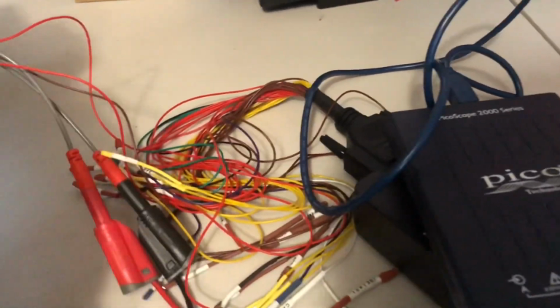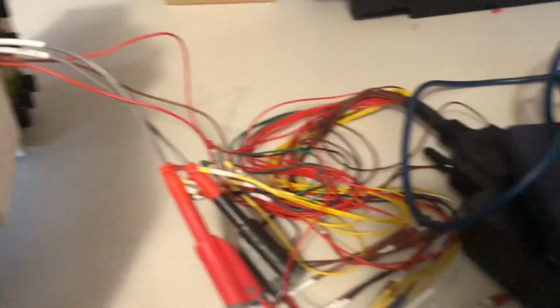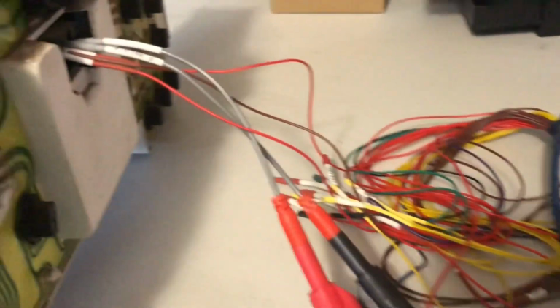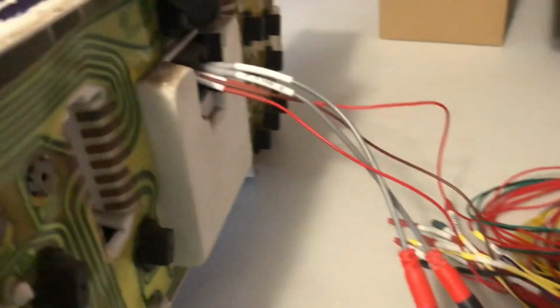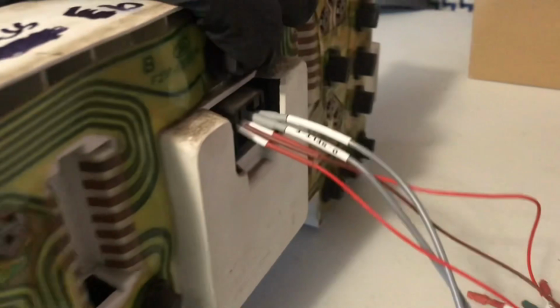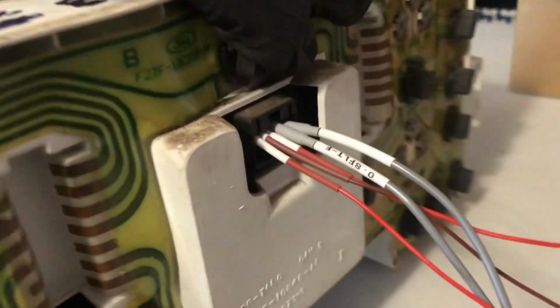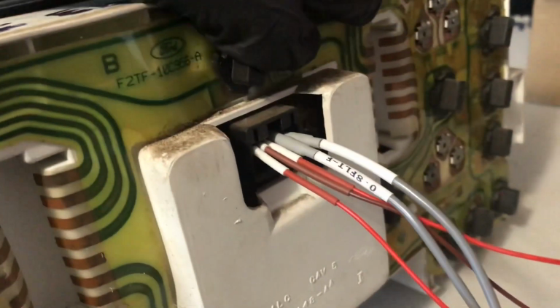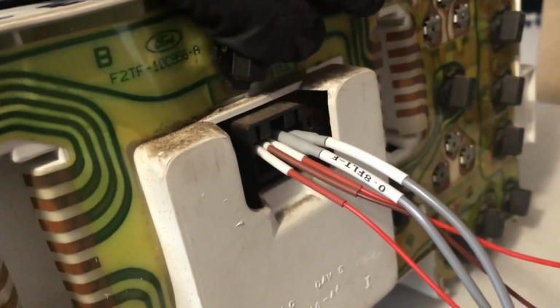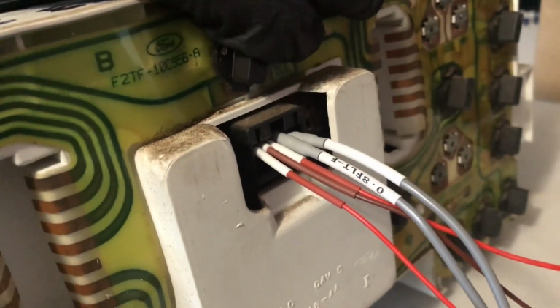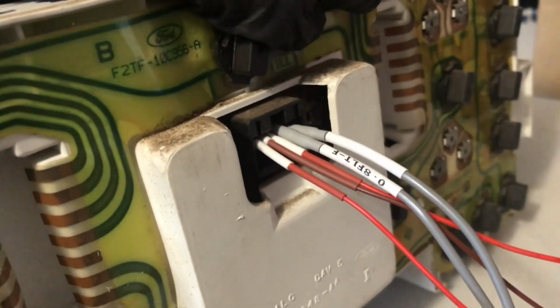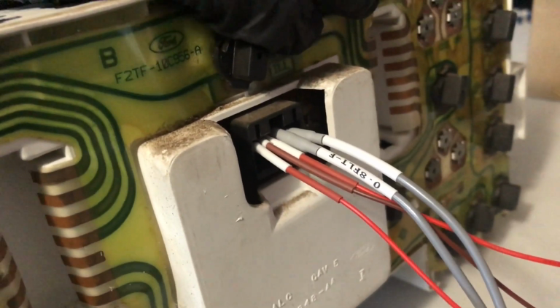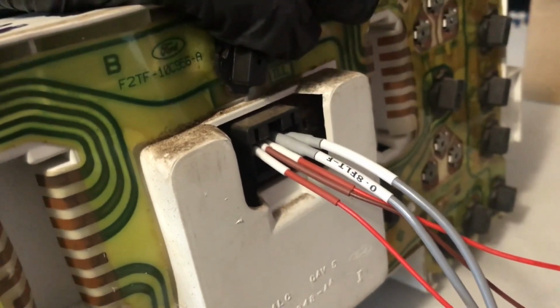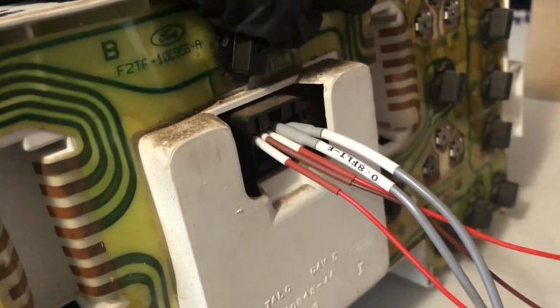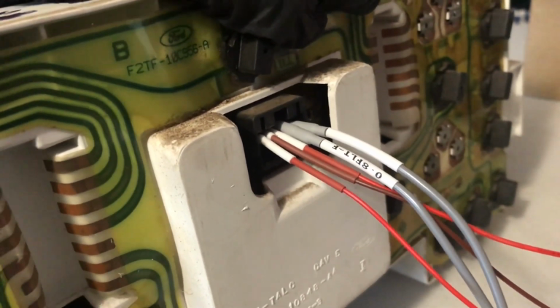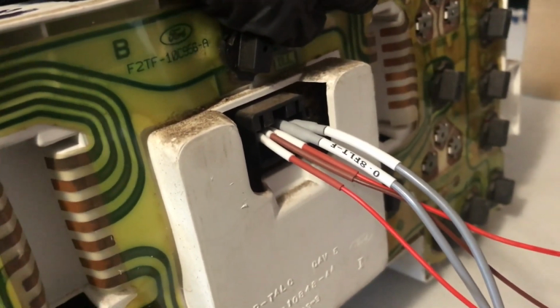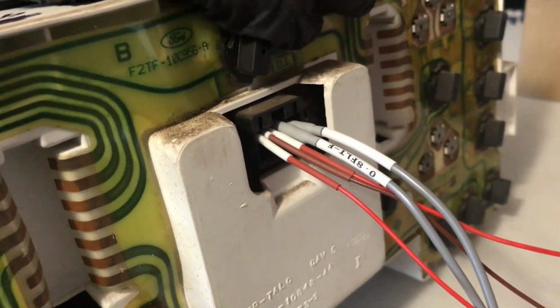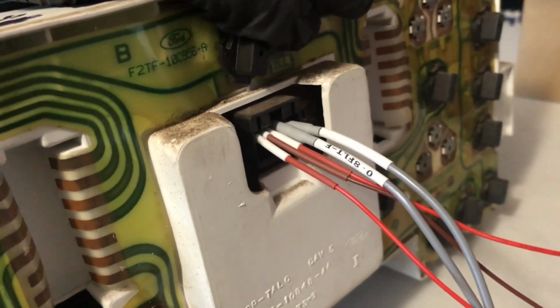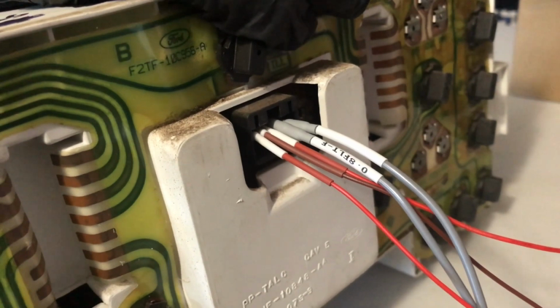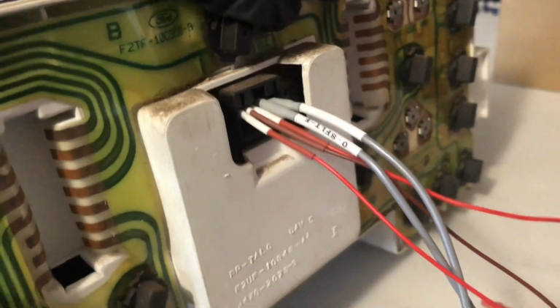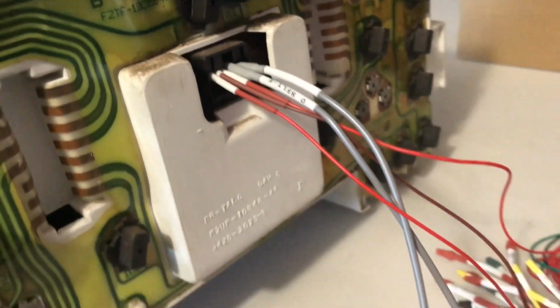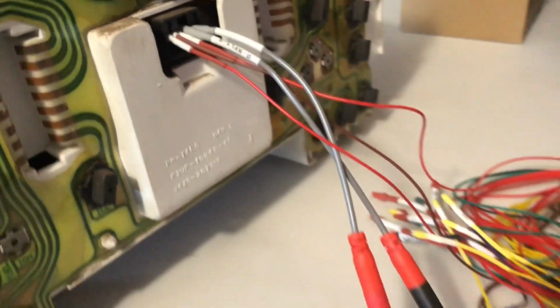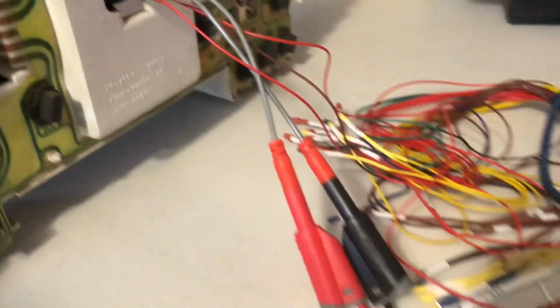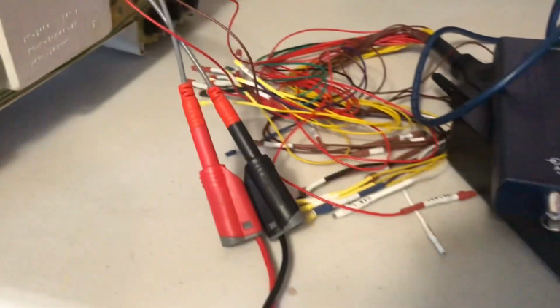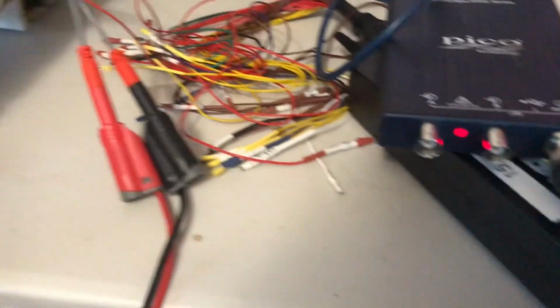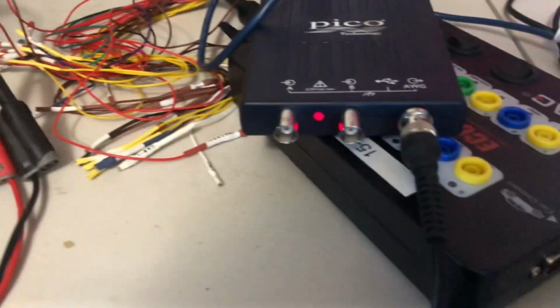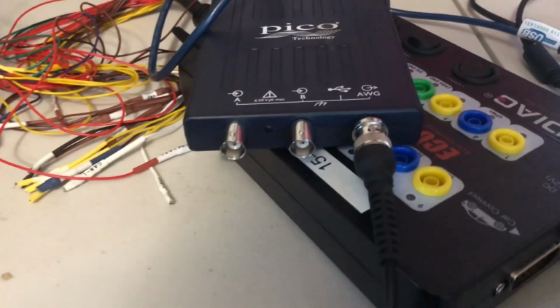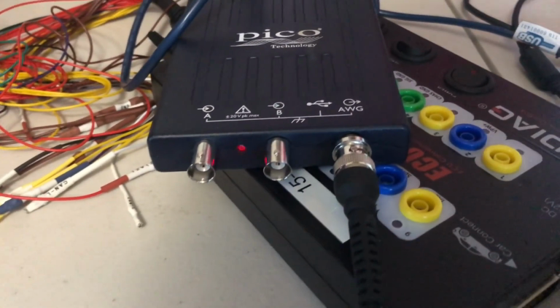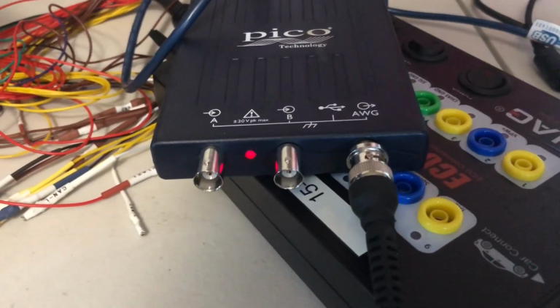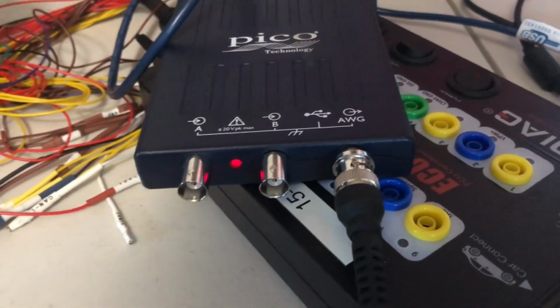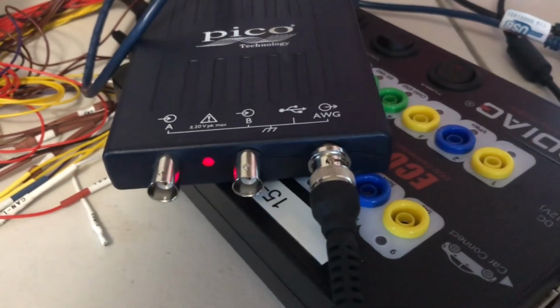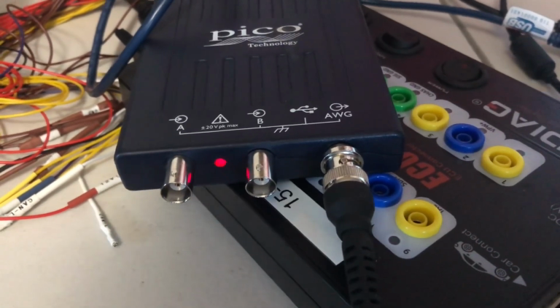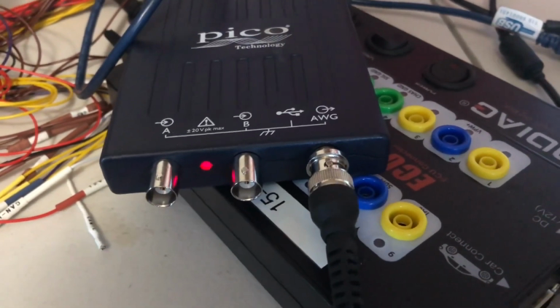I was able to figure out what wires need to go where. Basically, constant power, ignition power, ground. And those two gray wires are going to my PicoScope channel — the AWG, which is a signal generator channel.